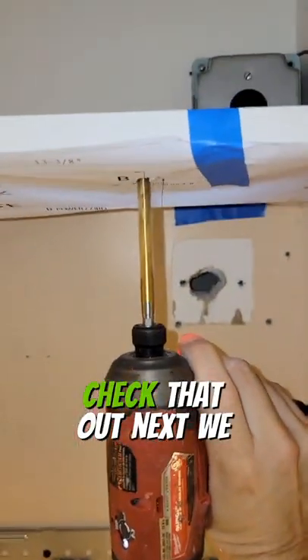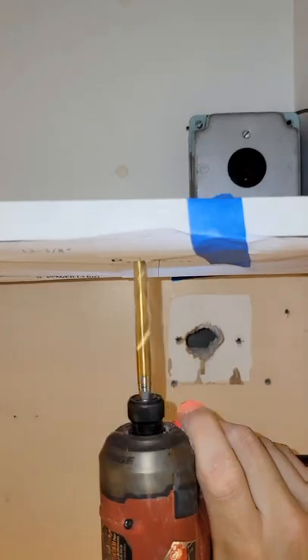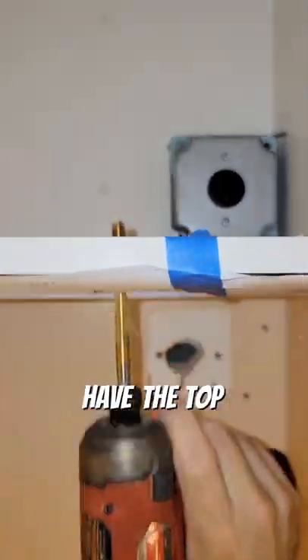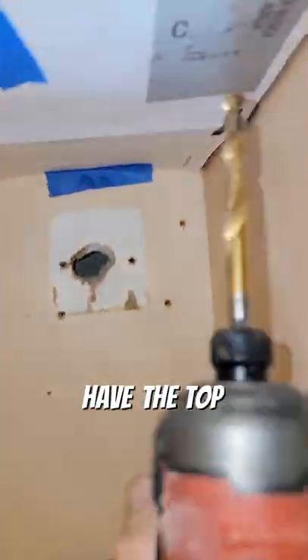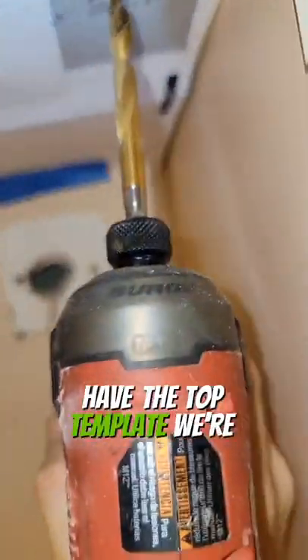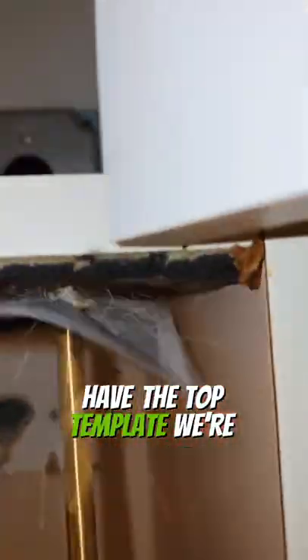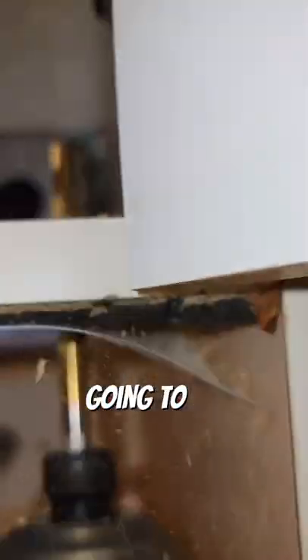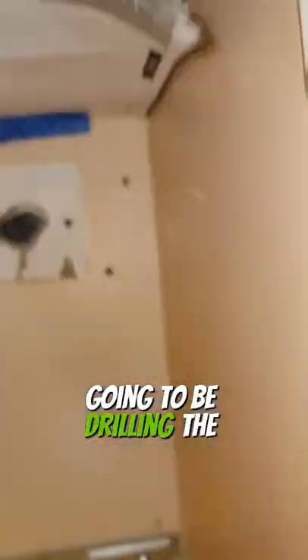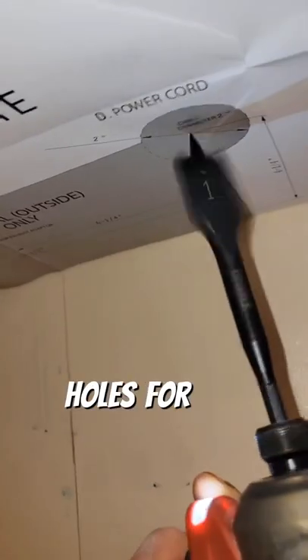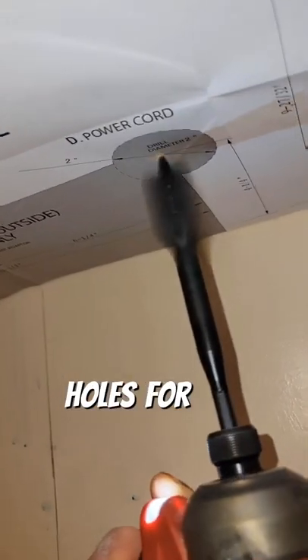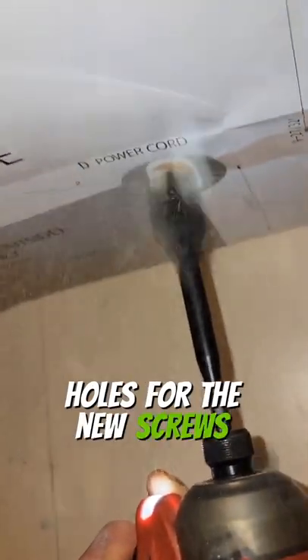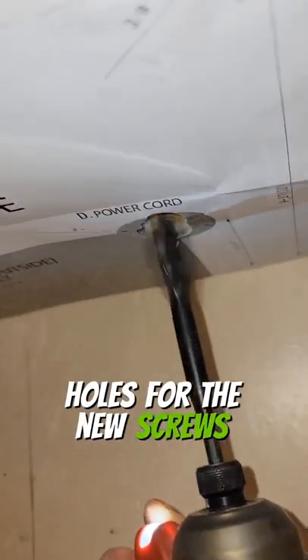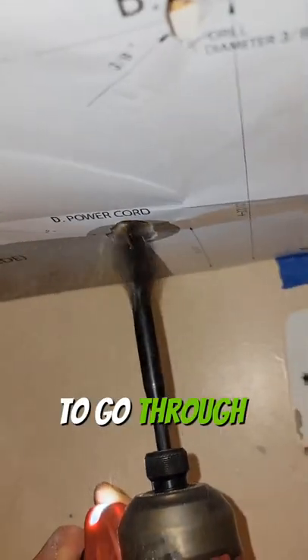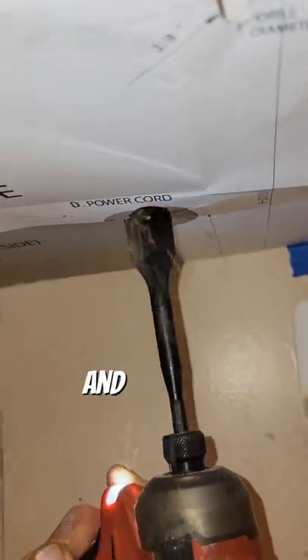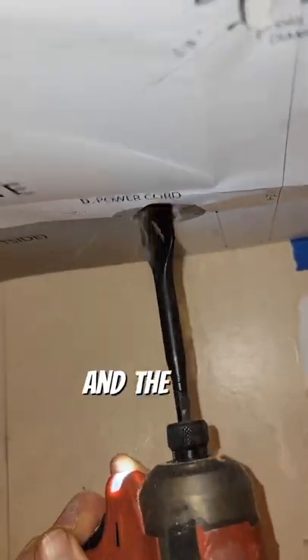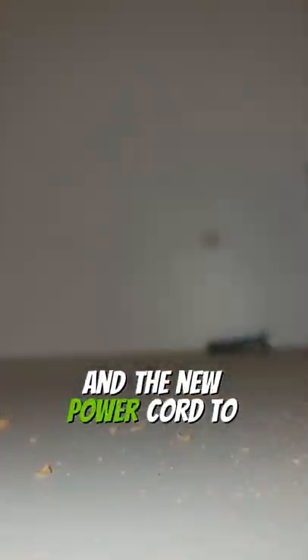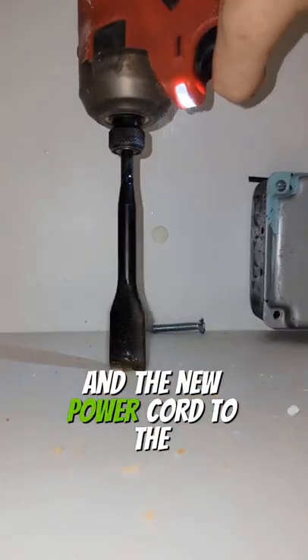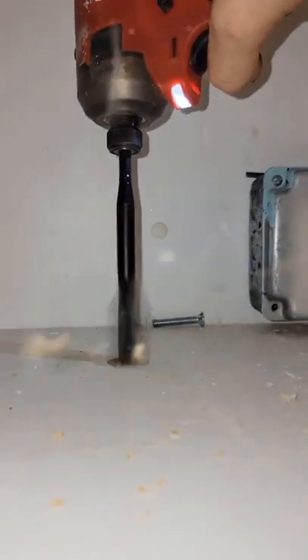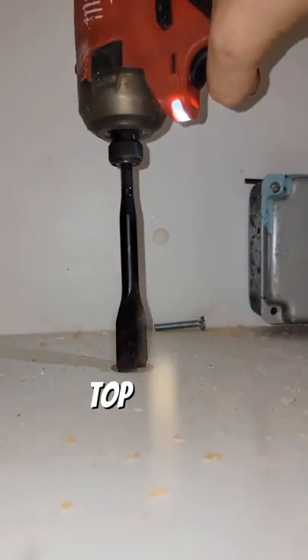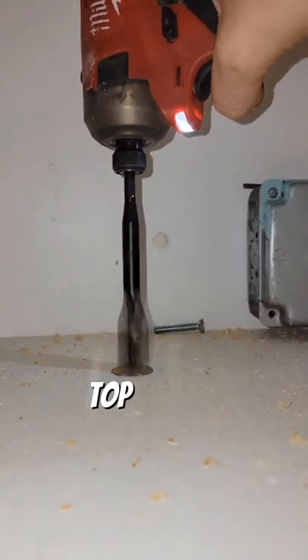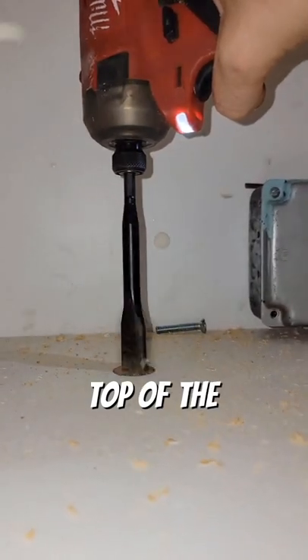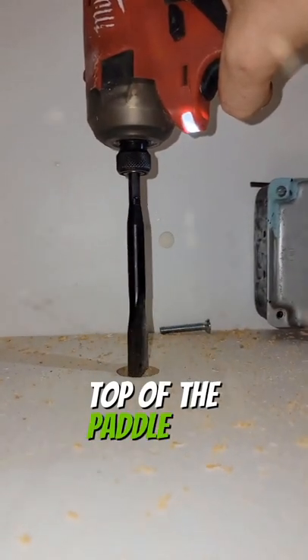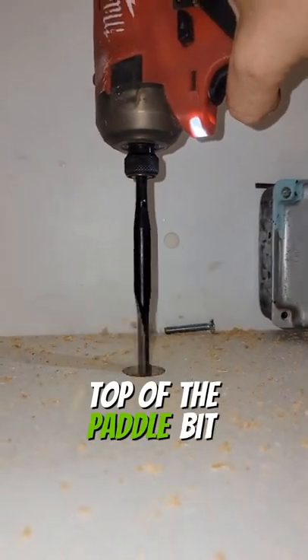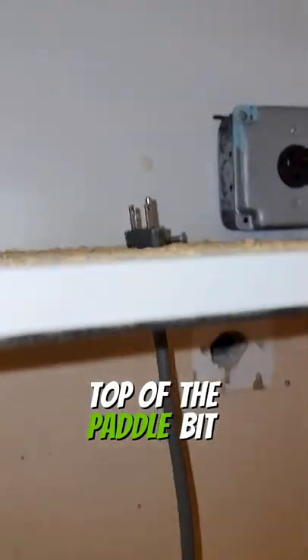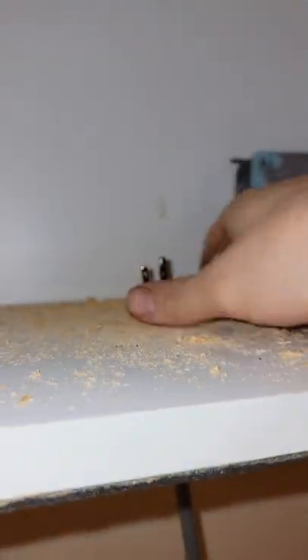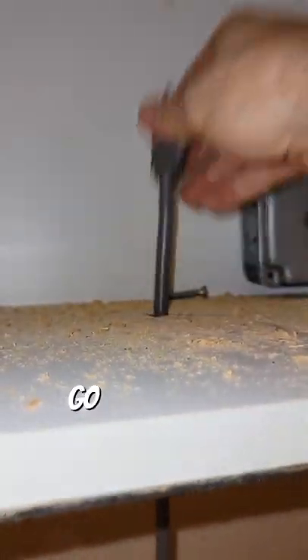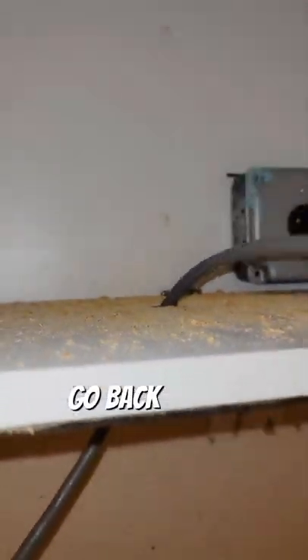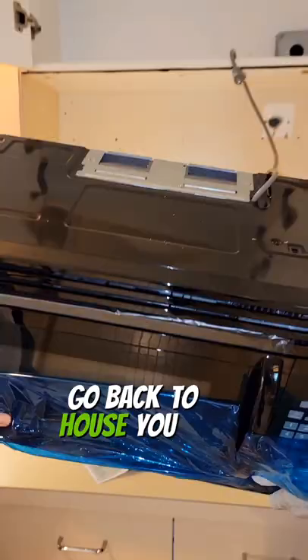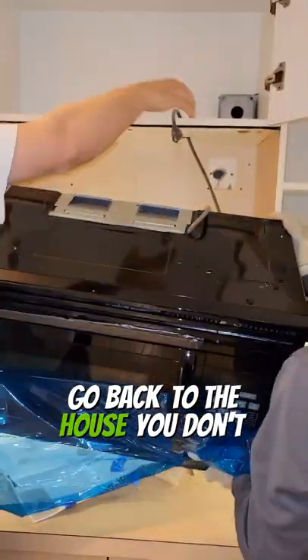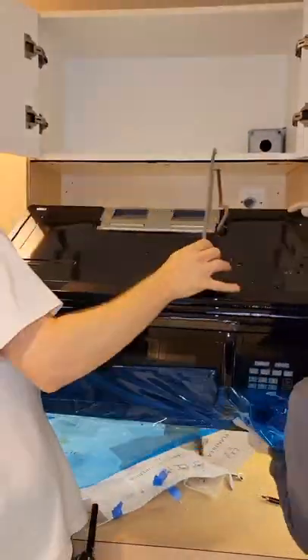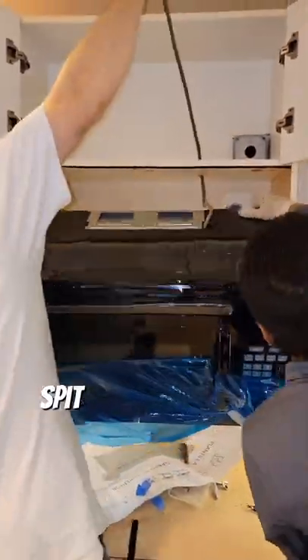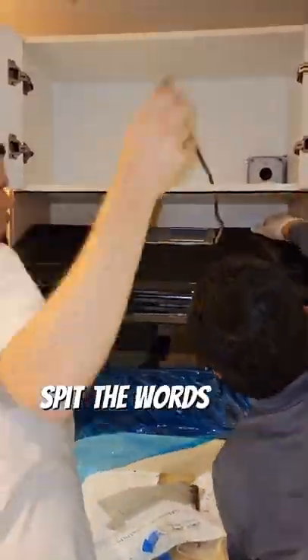Next we have the top template where we're going to be drilling the holes for the new screws to go through and the new power cord to go through. Once you poke out the top with the paddle bit, you can then drill back through the hole so you don't split the wood.